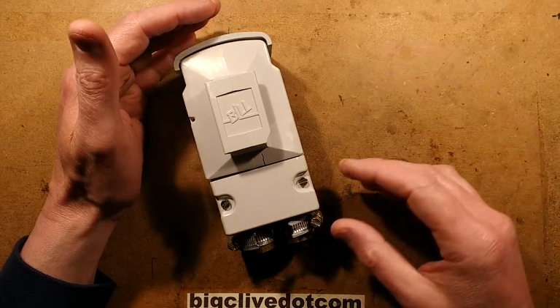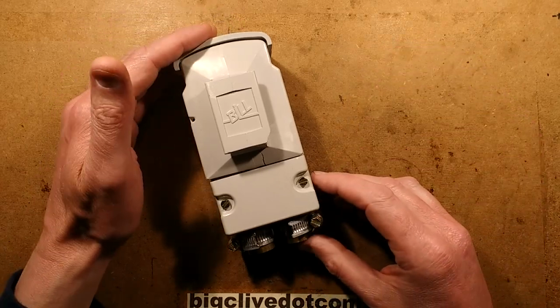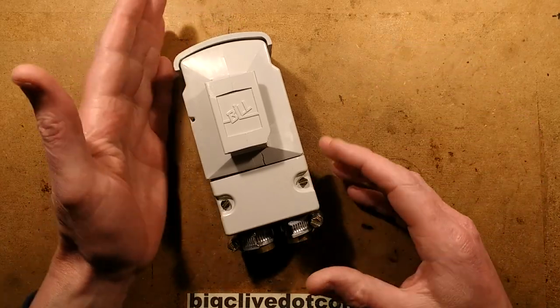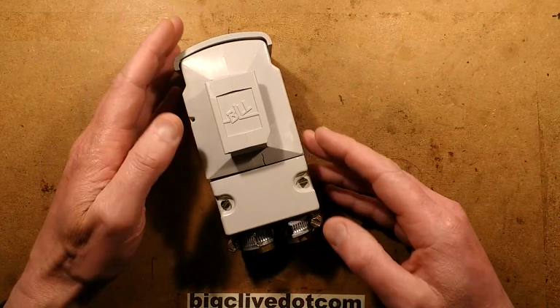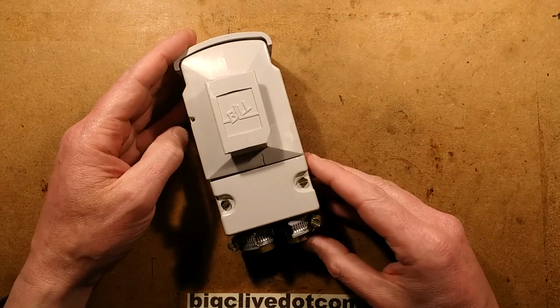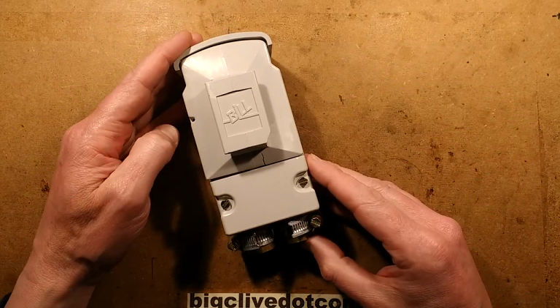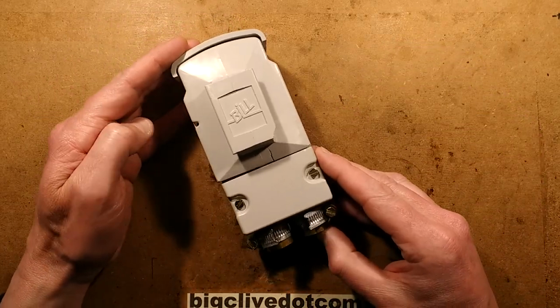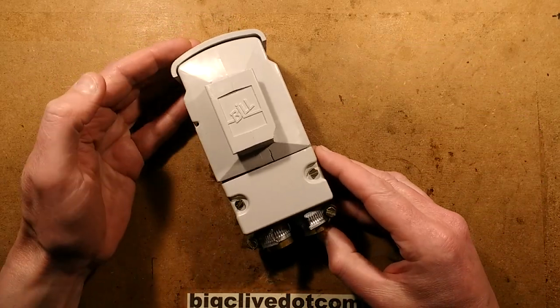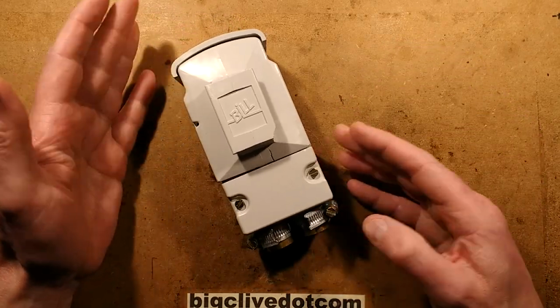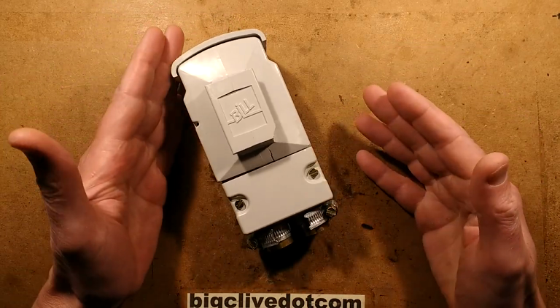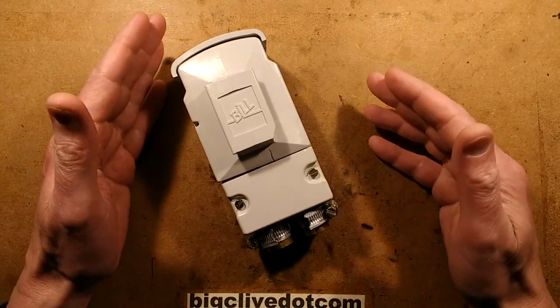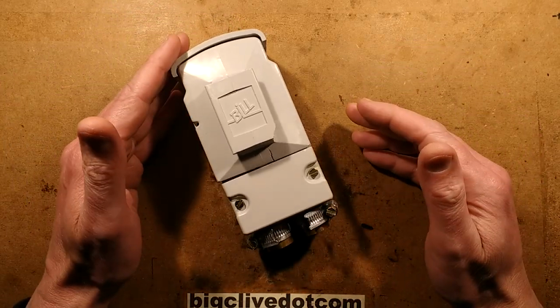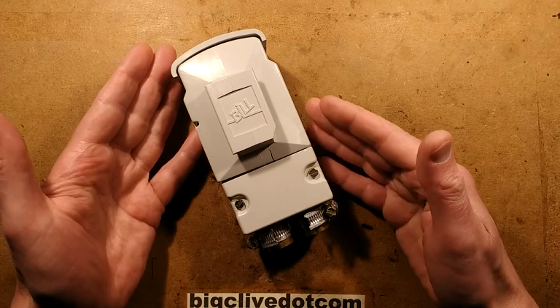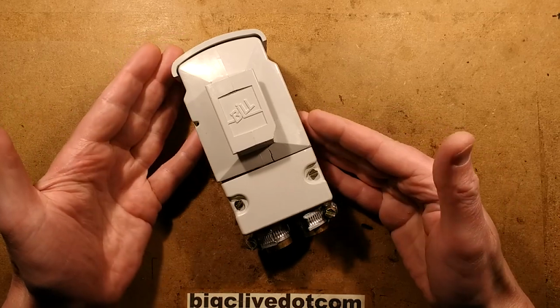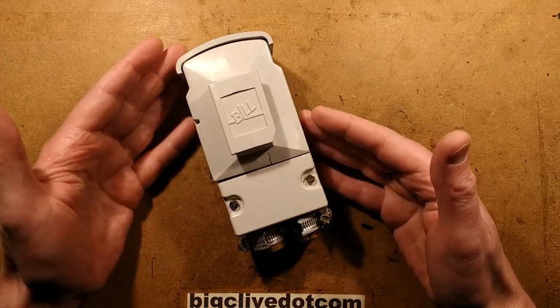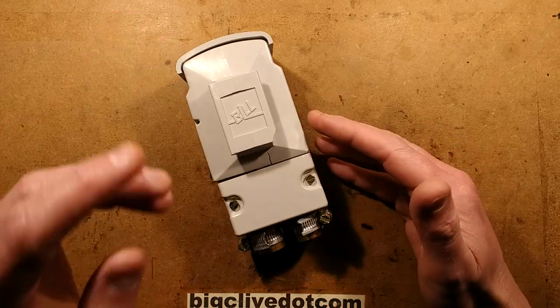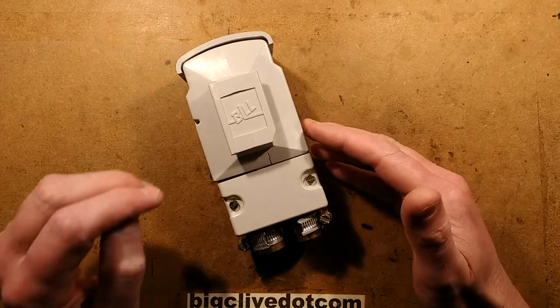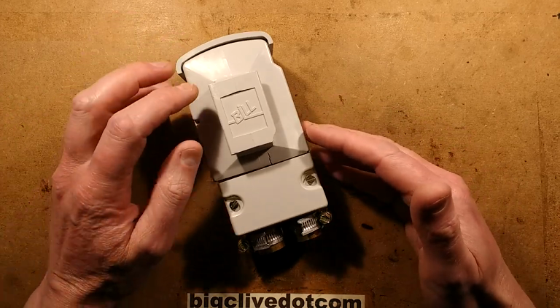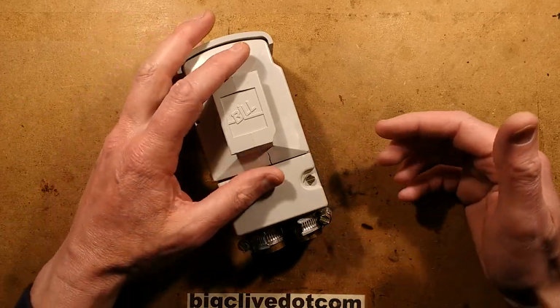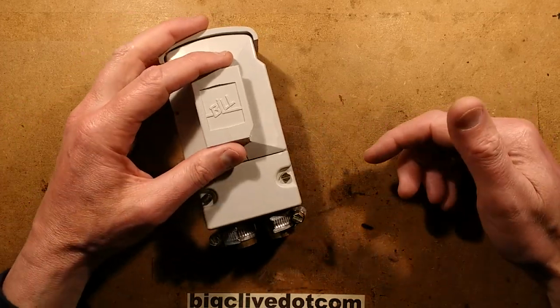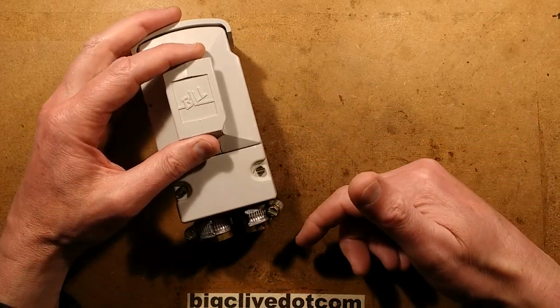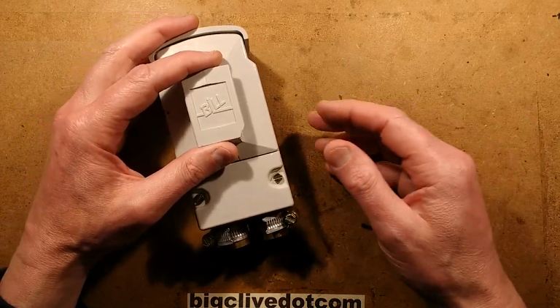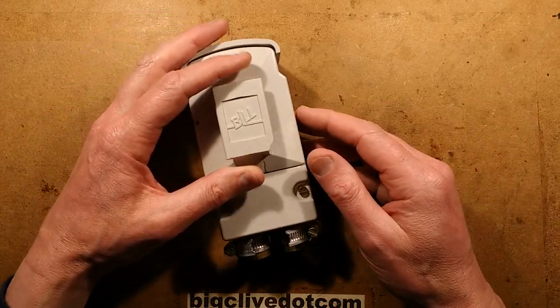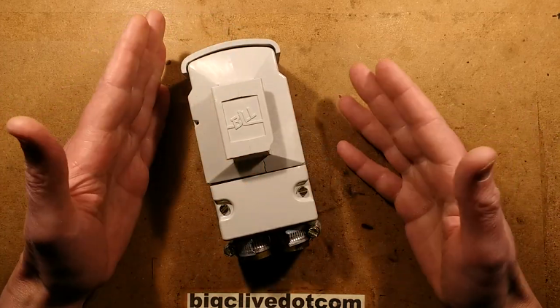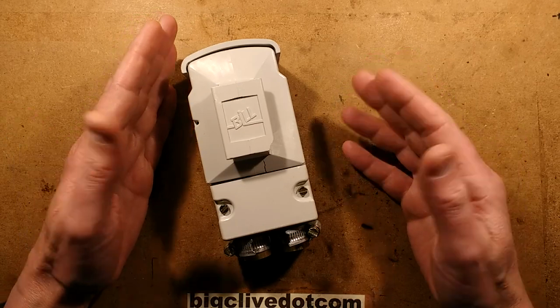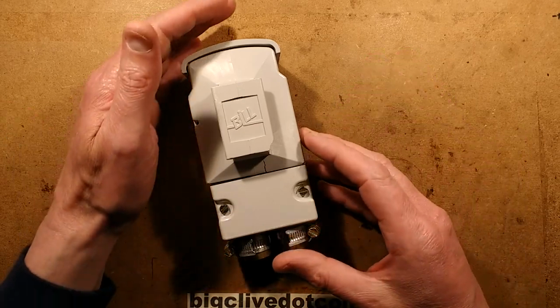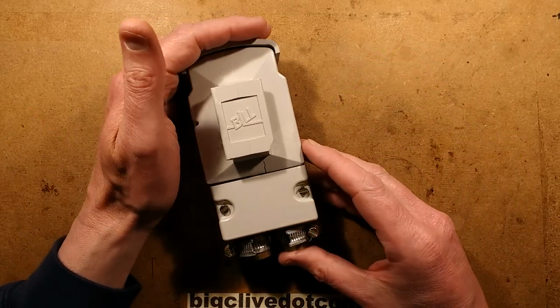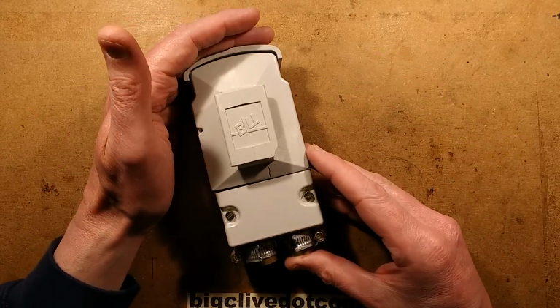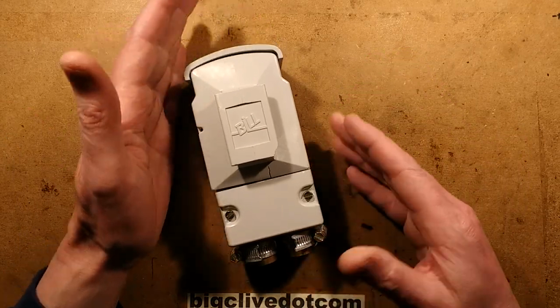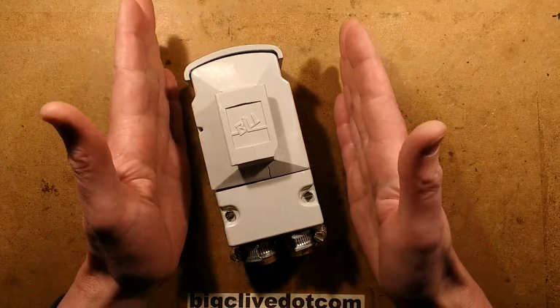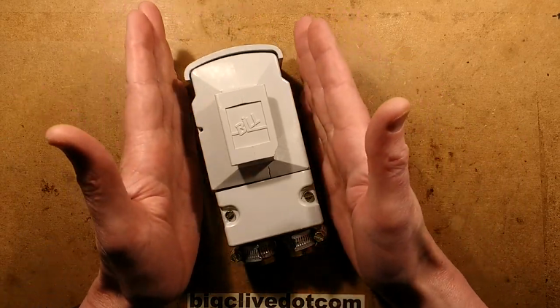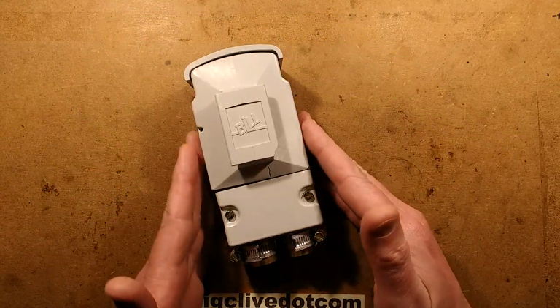John Ward recently featured a street lighting cutout on his channel, so I thought it would be quite interesting to take a look at a different type from the one he took apart. I'll provide a link in the description below to John's video so you can compare the two of them.